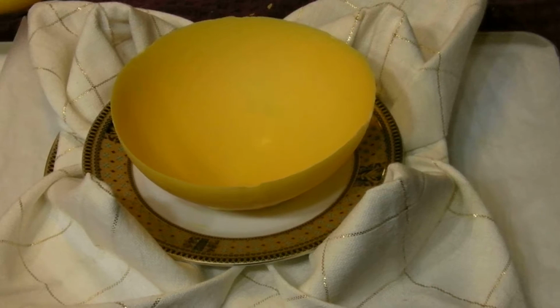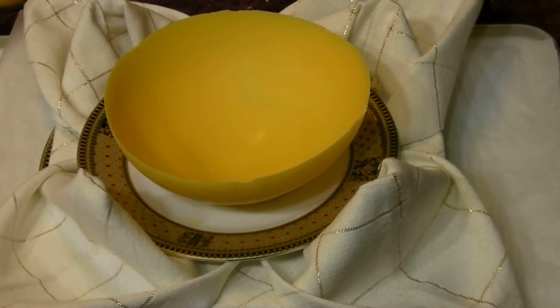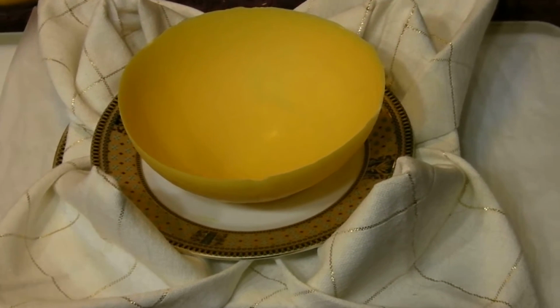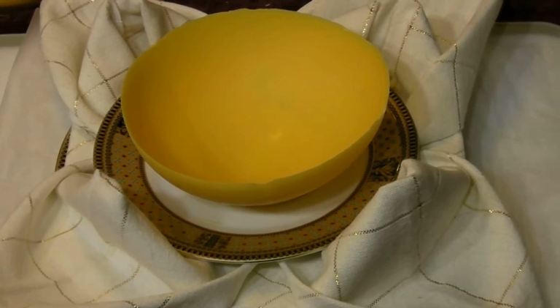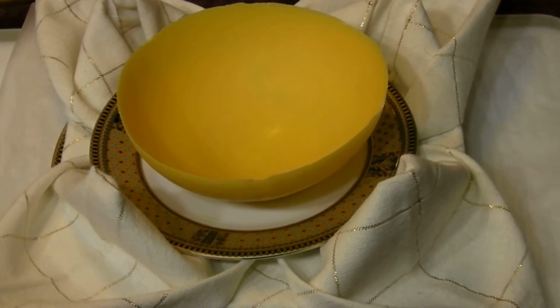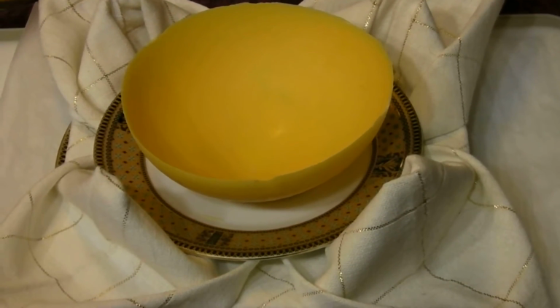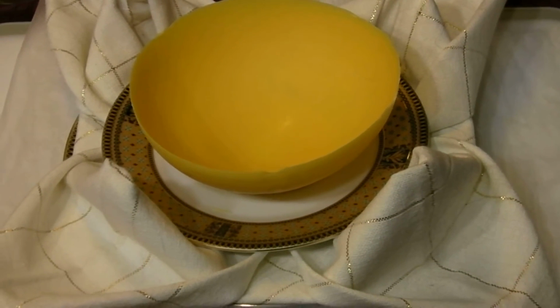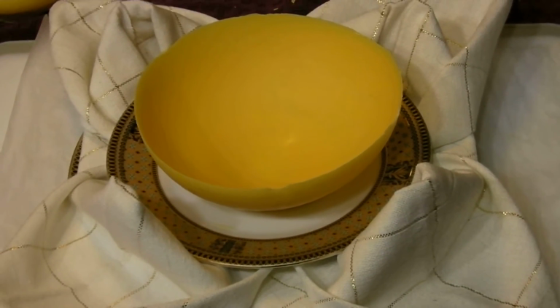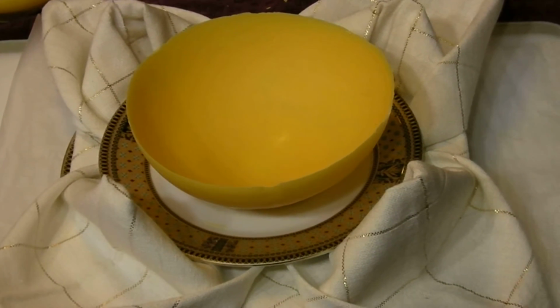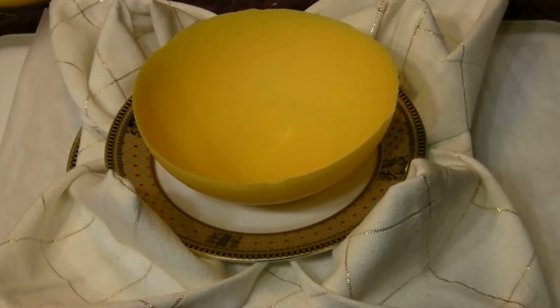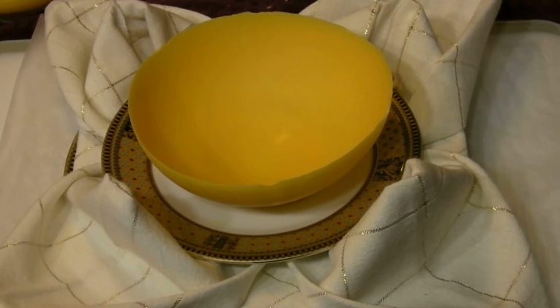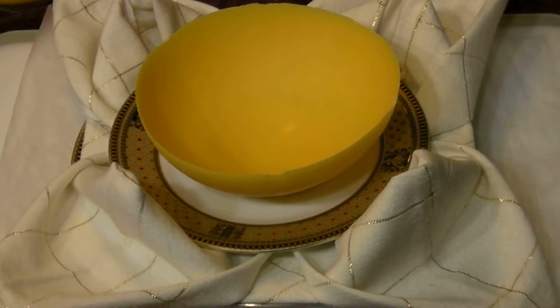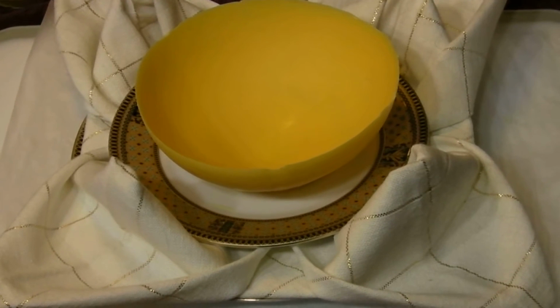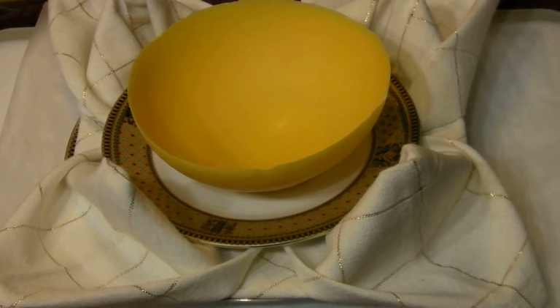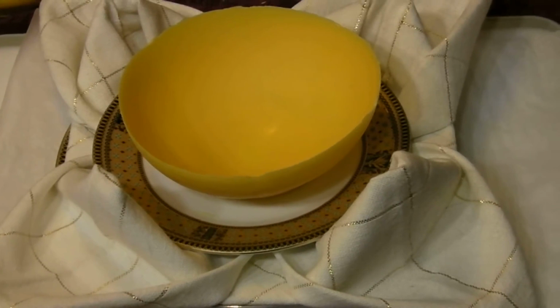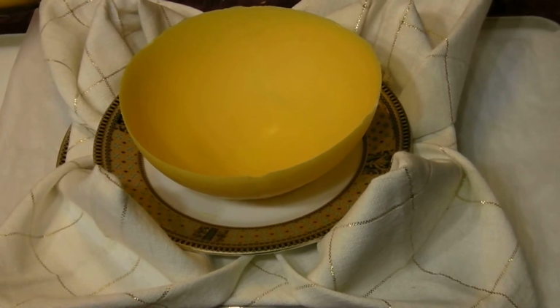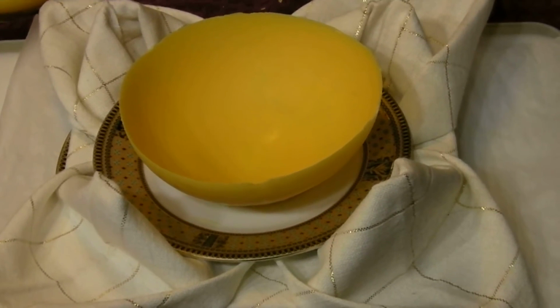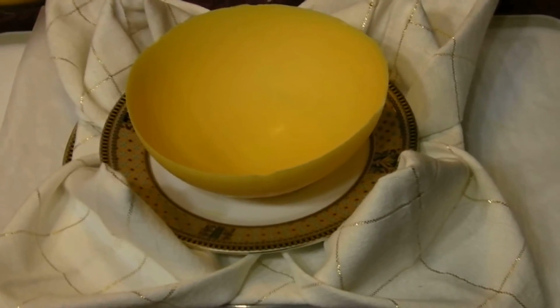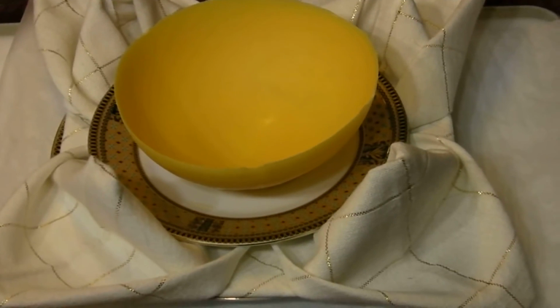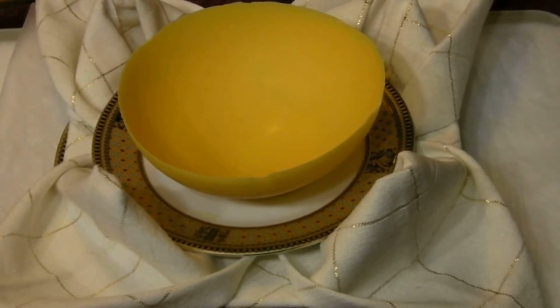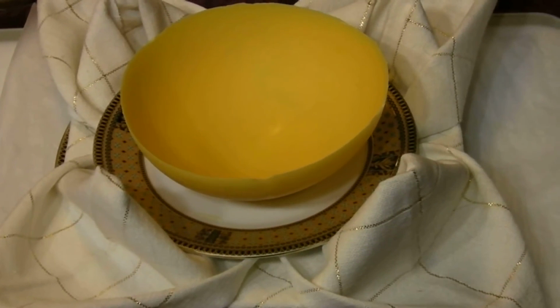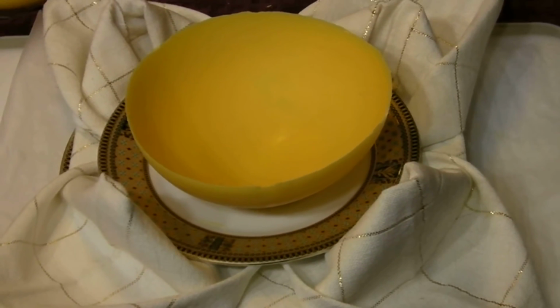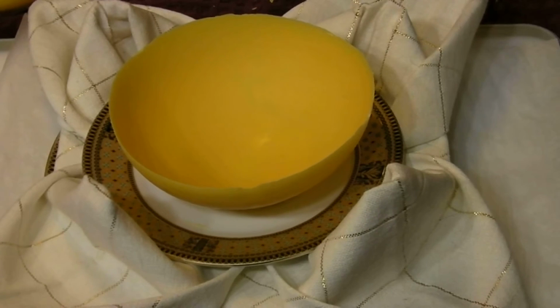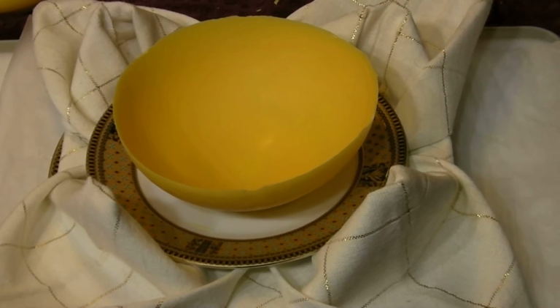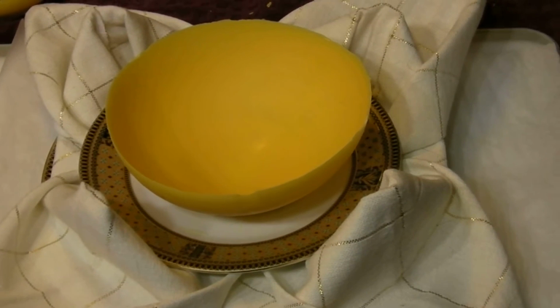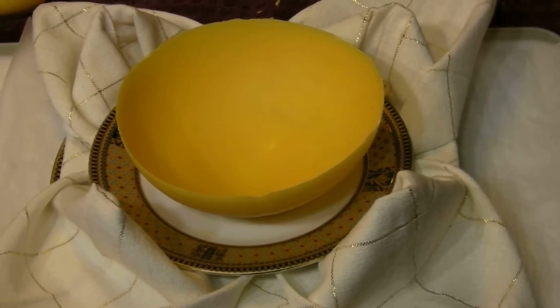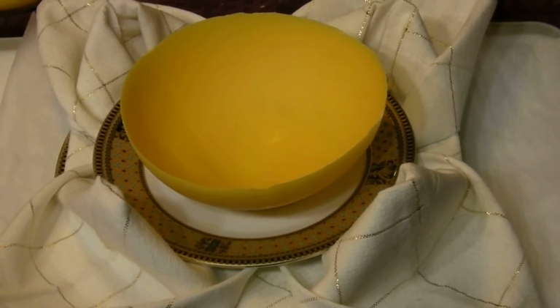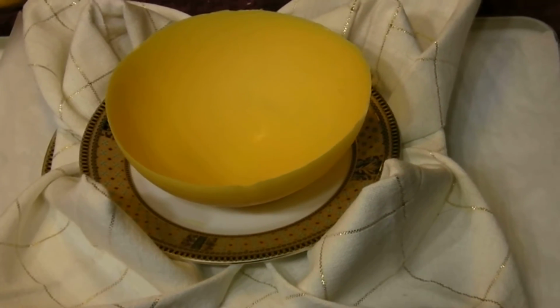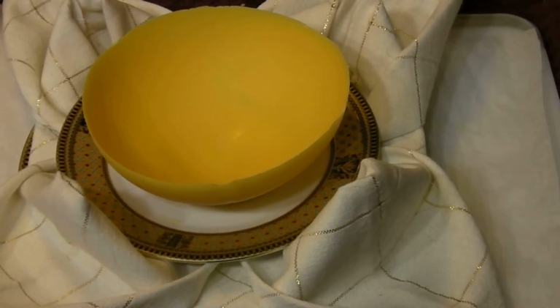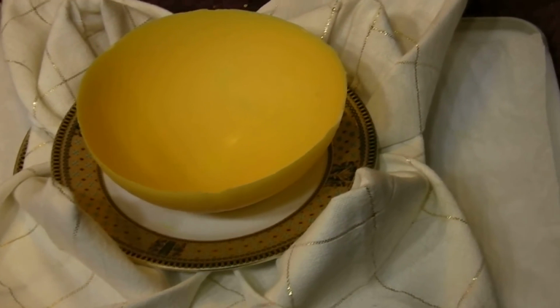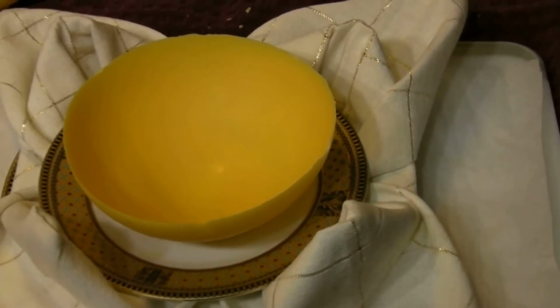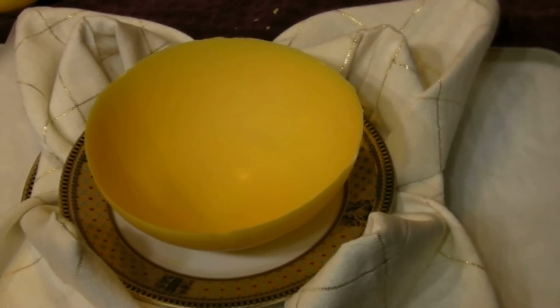Hi YouTube! This is a Groovin' Chick and today I'm going to show you how to make chocolate bowls. They're so pretty and elegant to use when you have dinner parties or even on a buffet. I like to serve ice cream or fruit in the chocolate bowls. They're really simple to make.